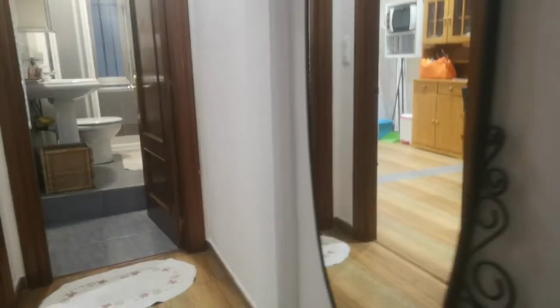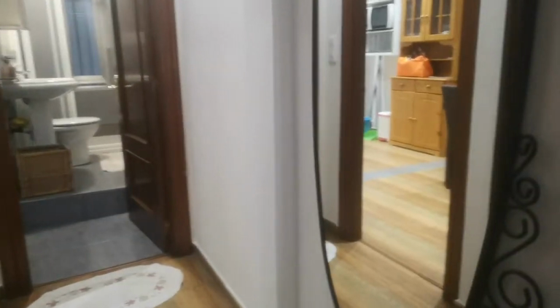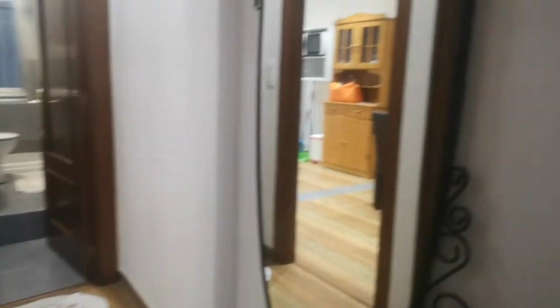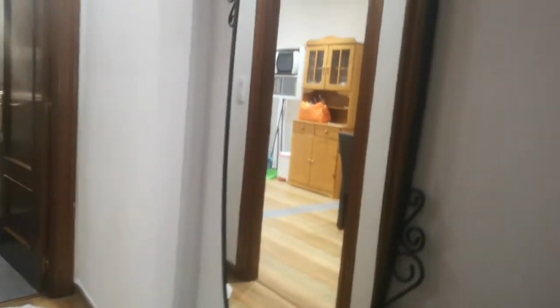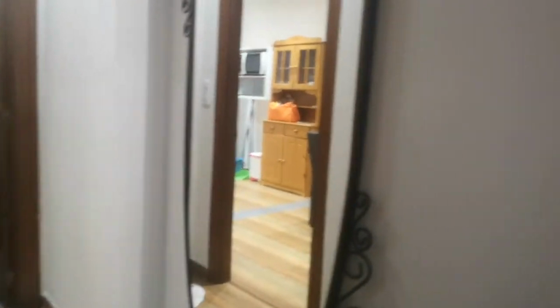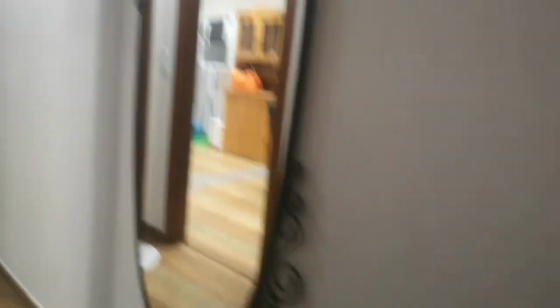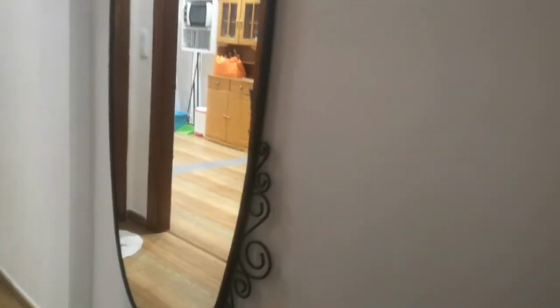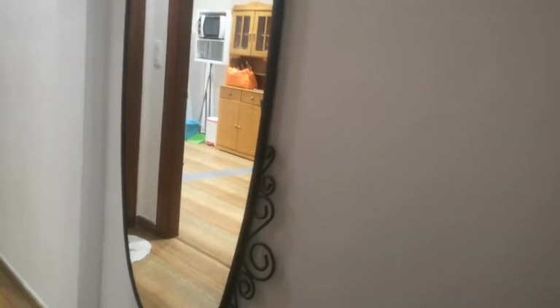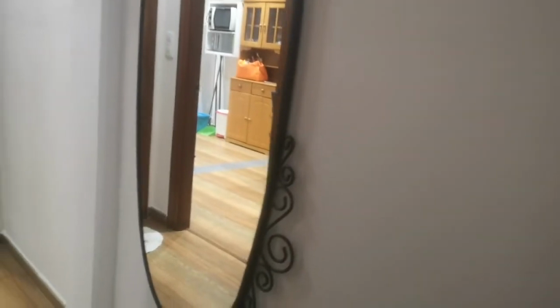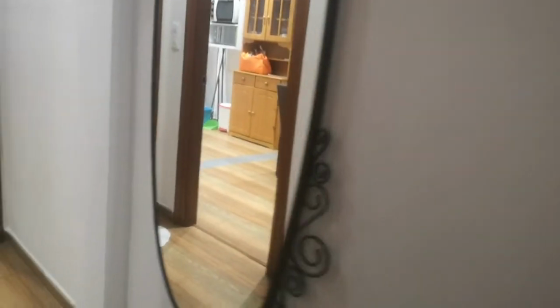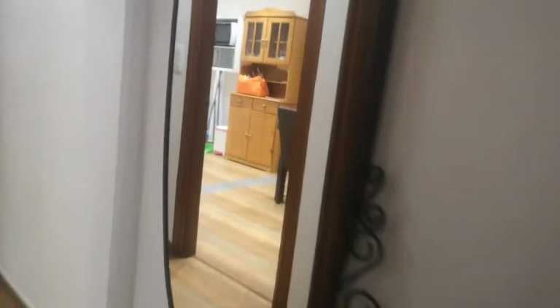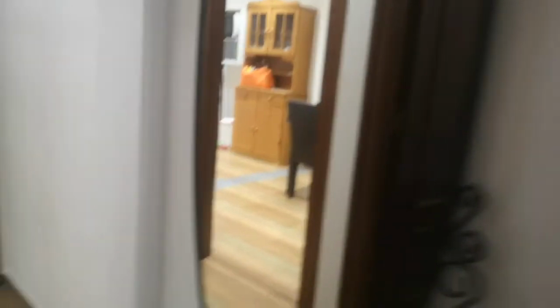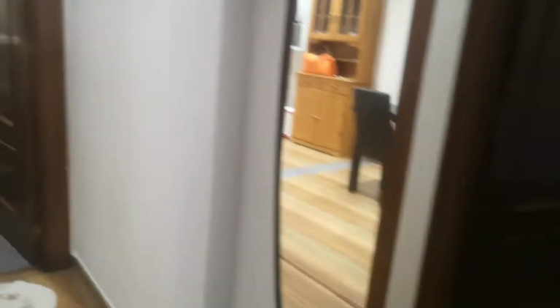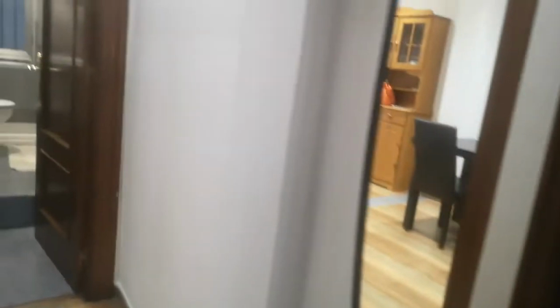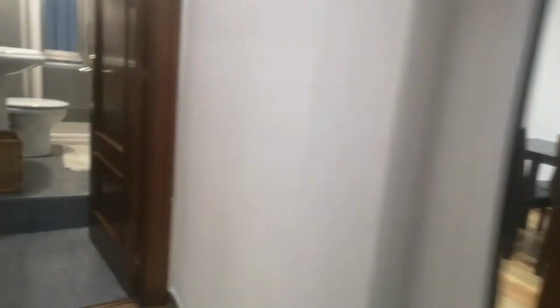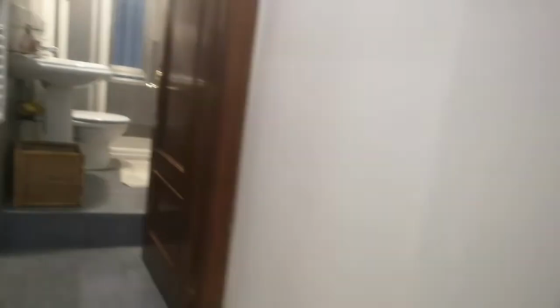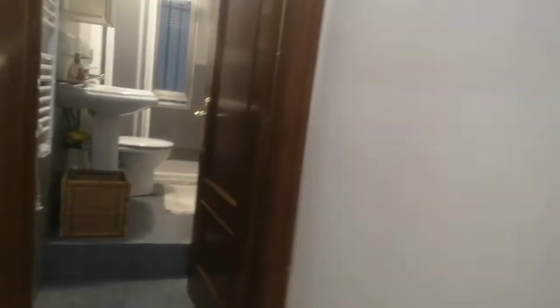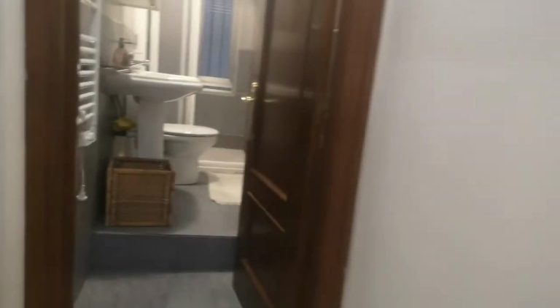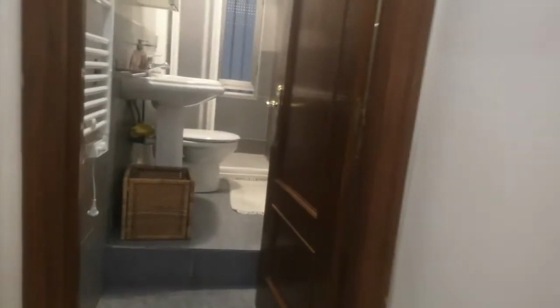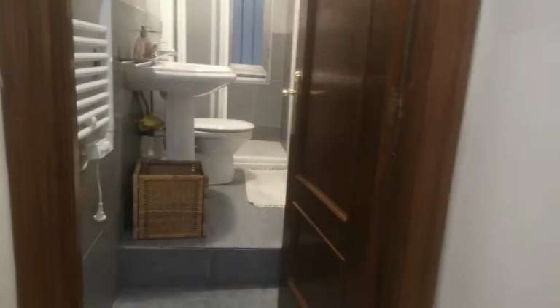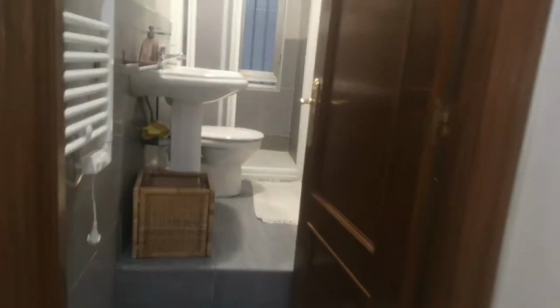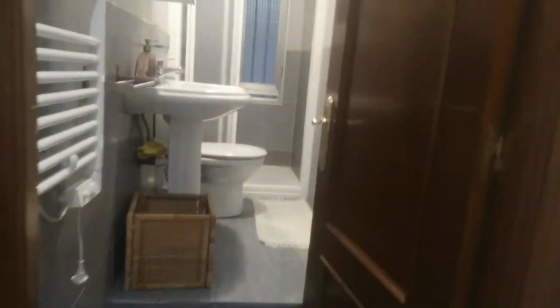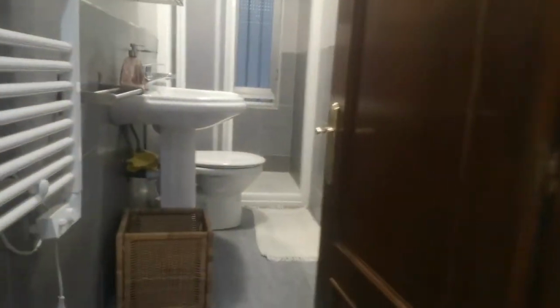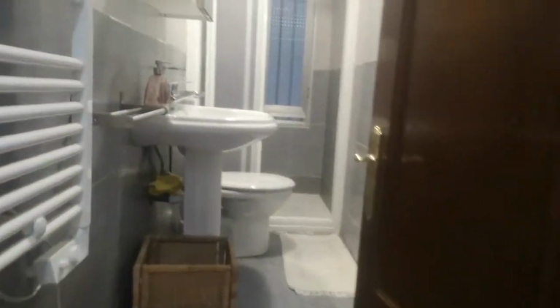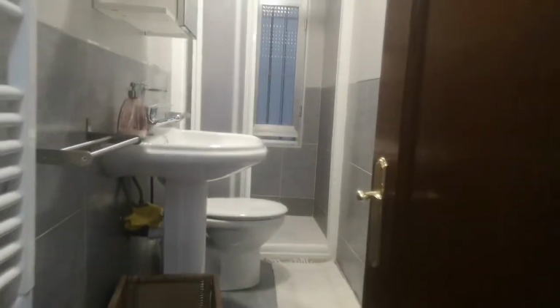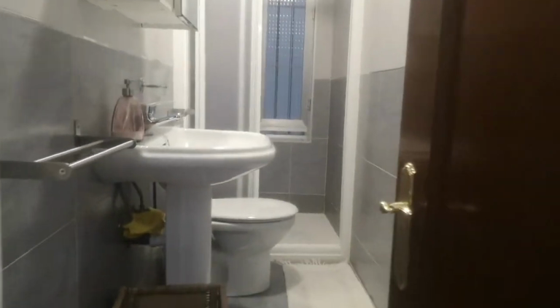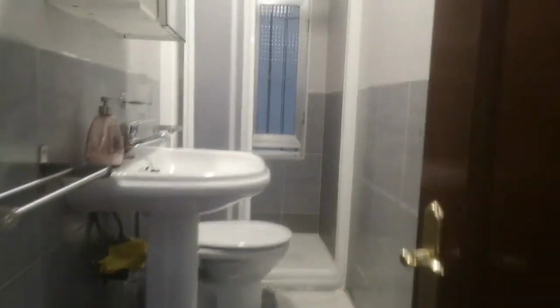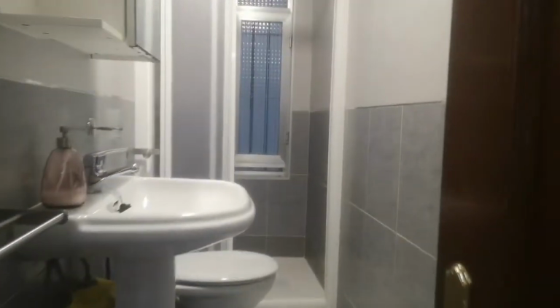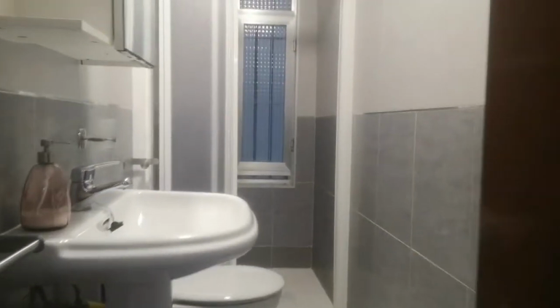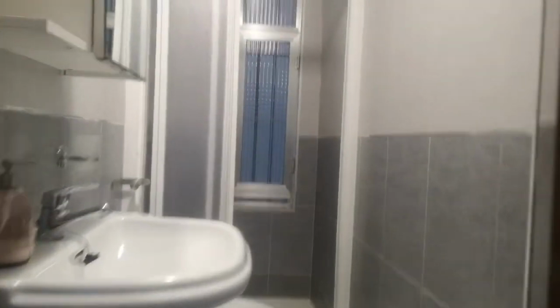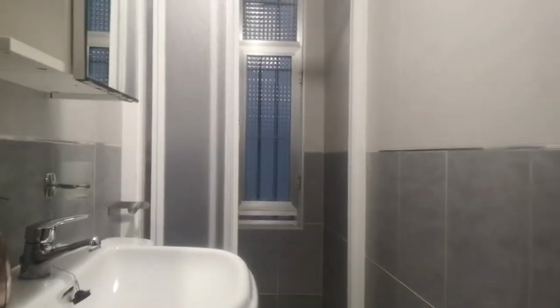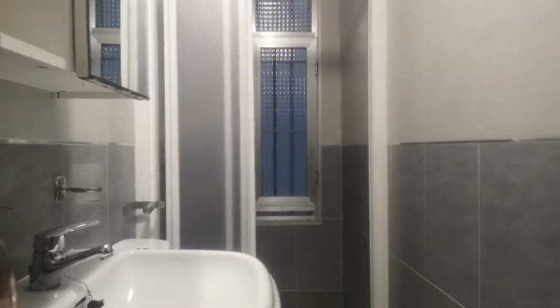Here we have another mirror, the bathroom, with a shower.